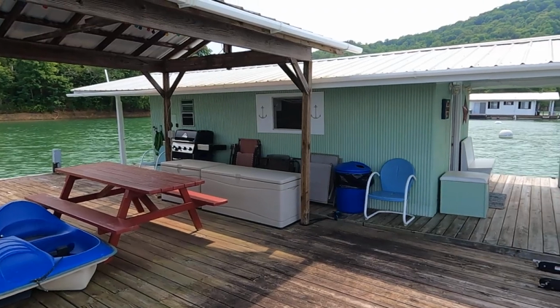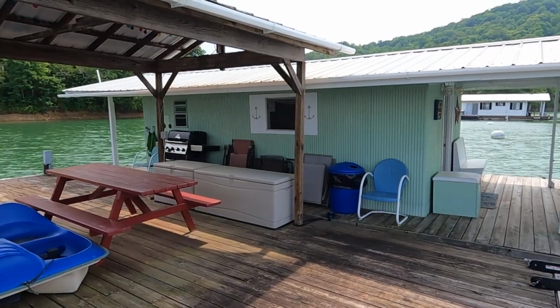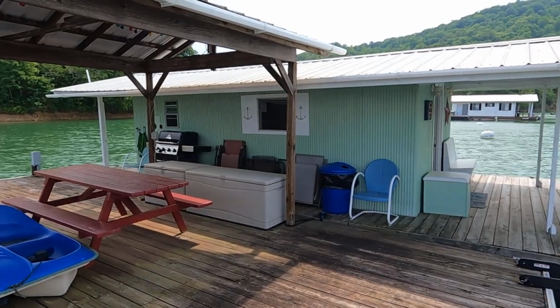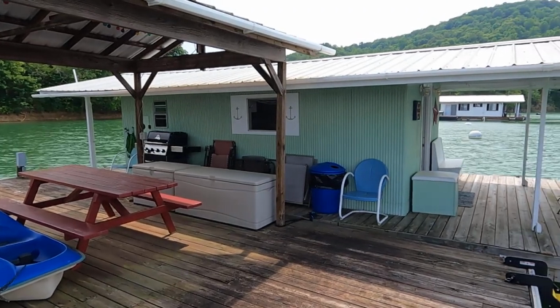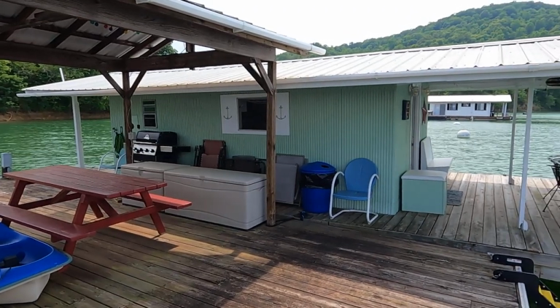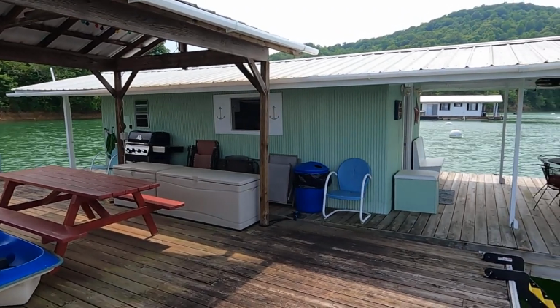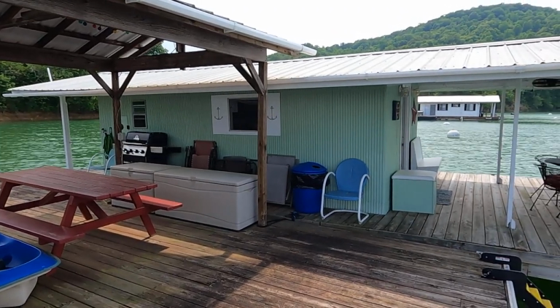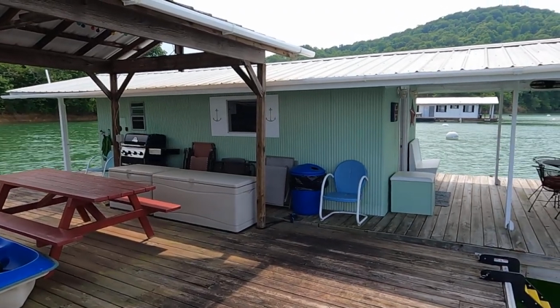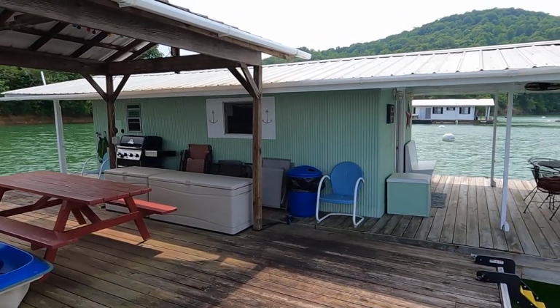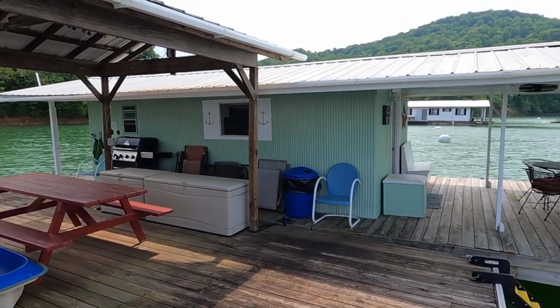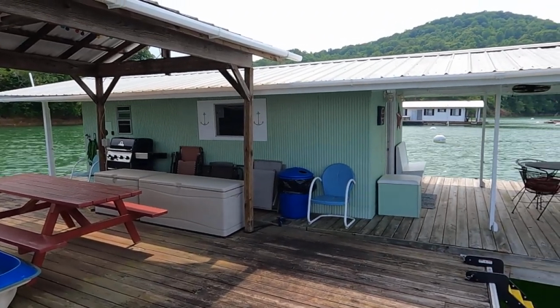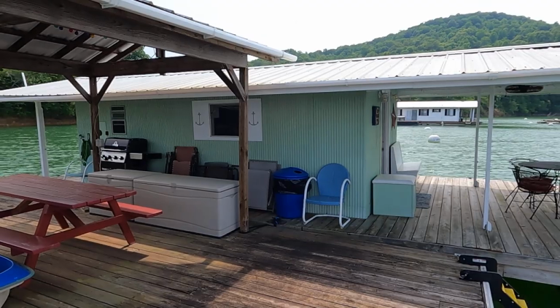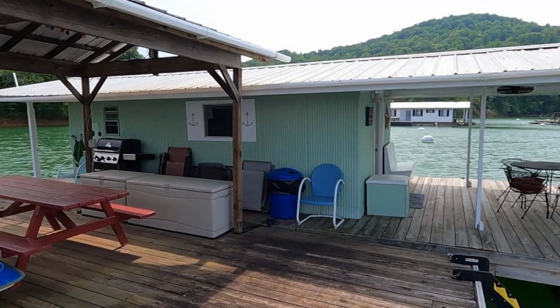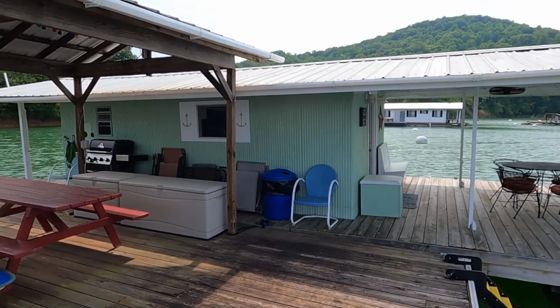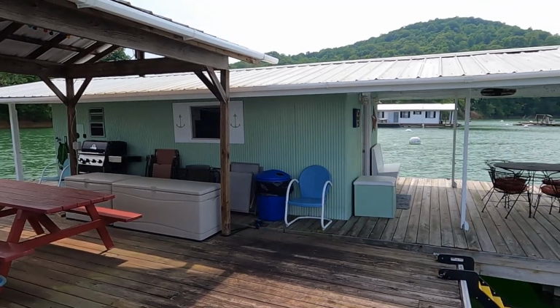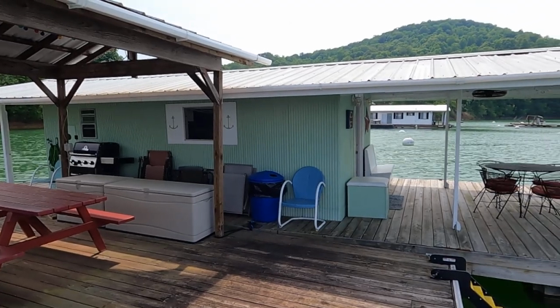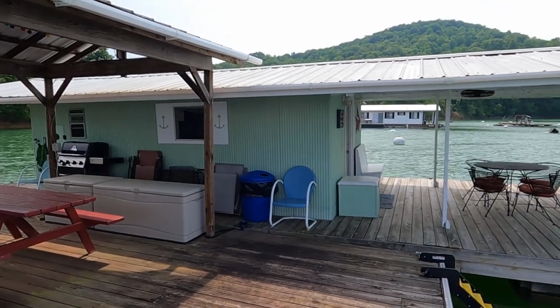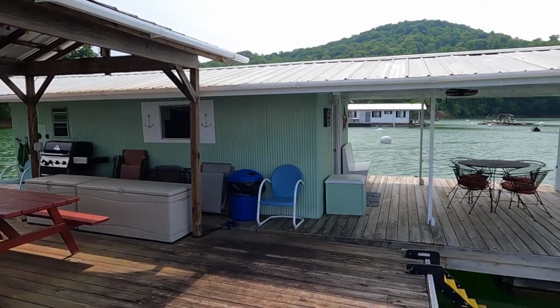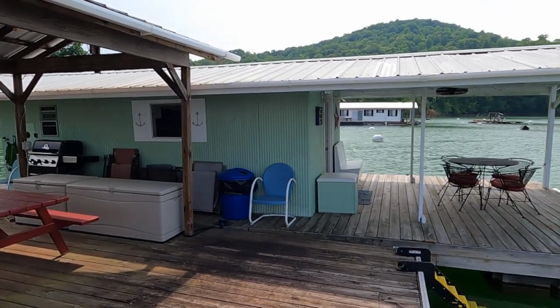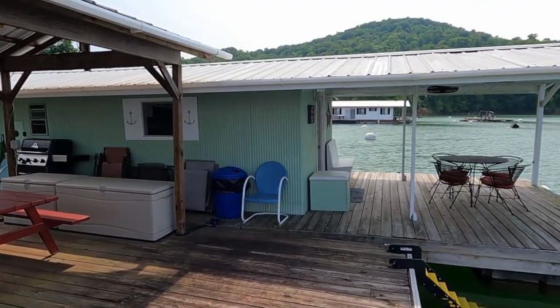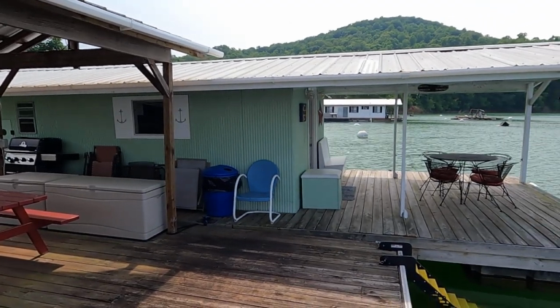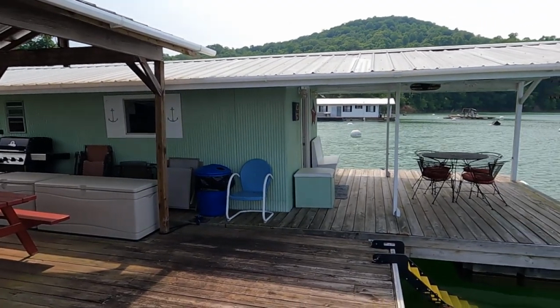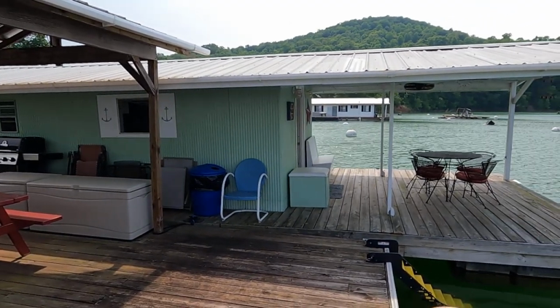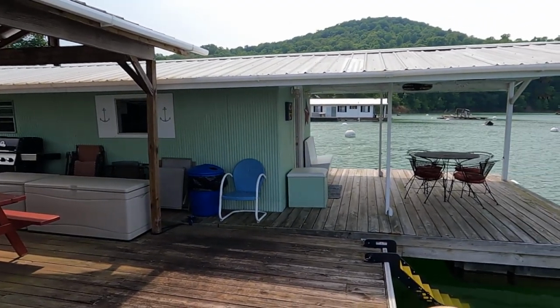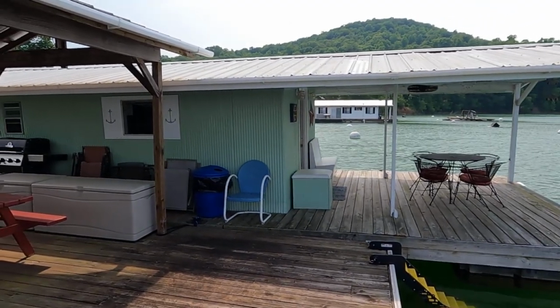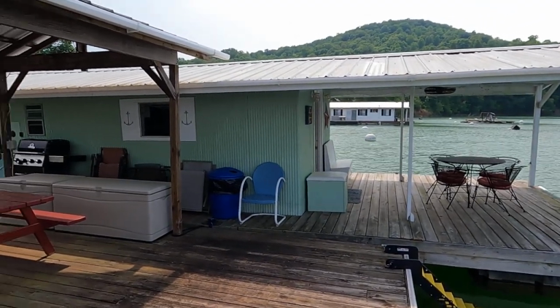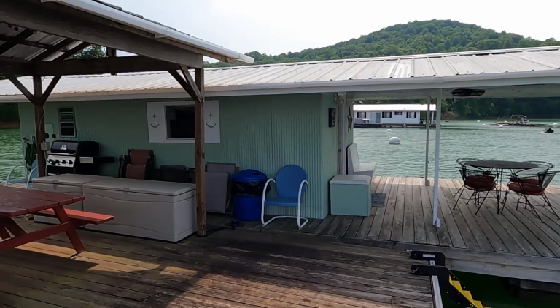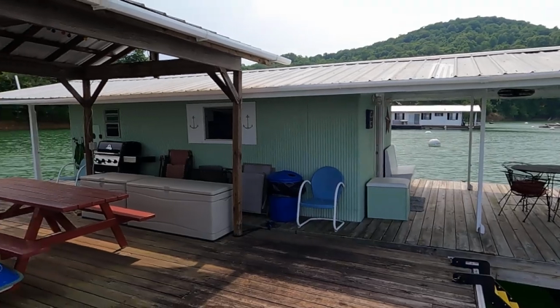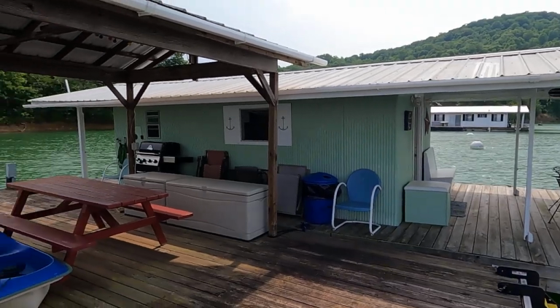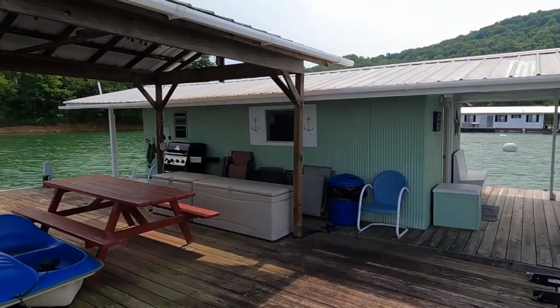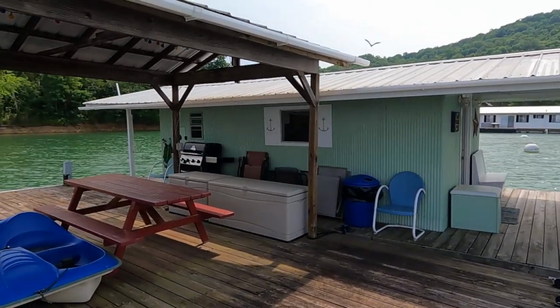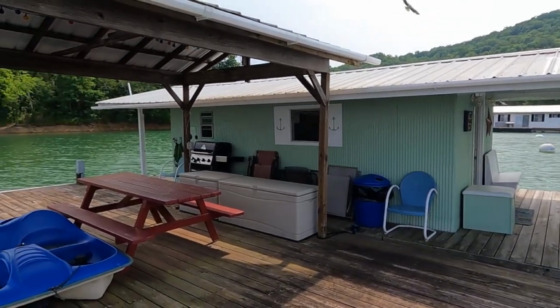Here we are at our approximately 196 square foot floating cabin for sale here on the beautiful fresh waters of Norris Lake, Tennessee.